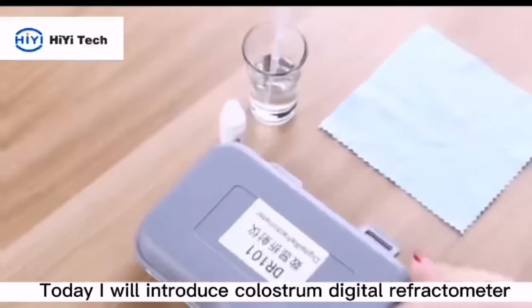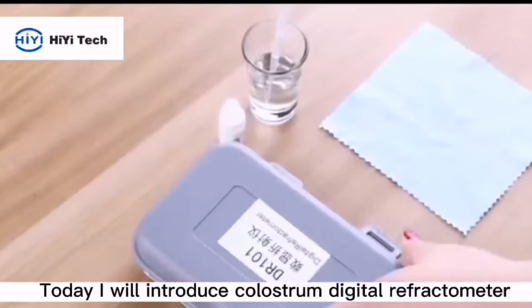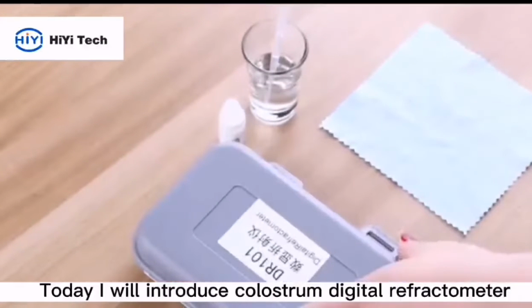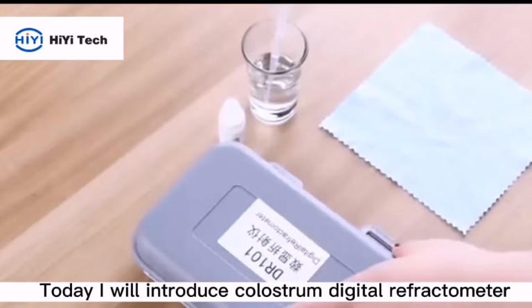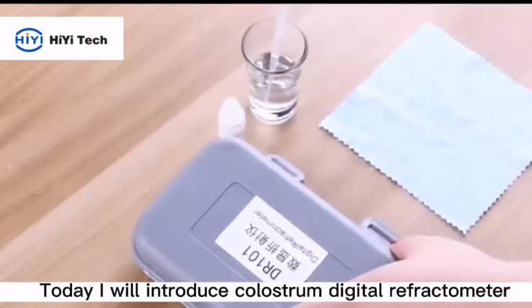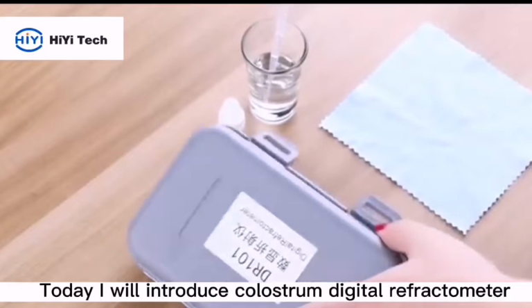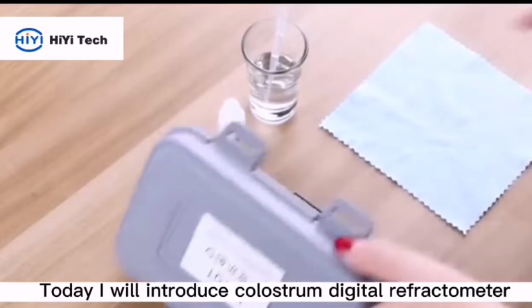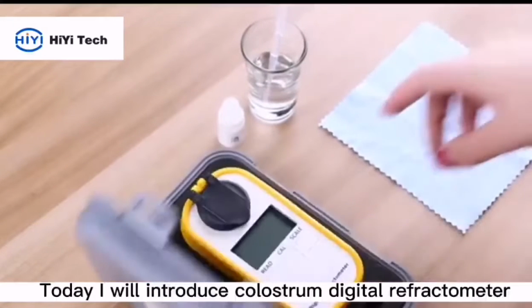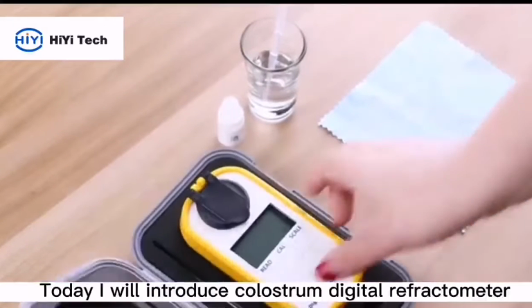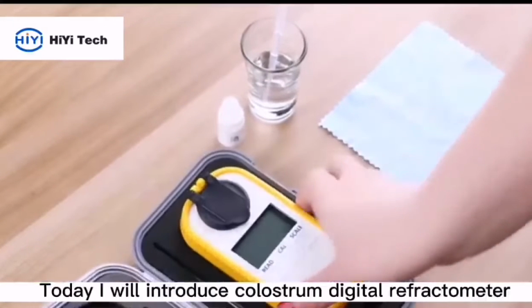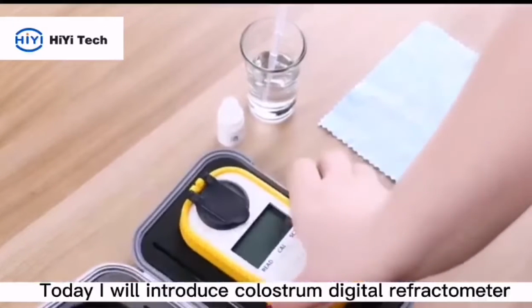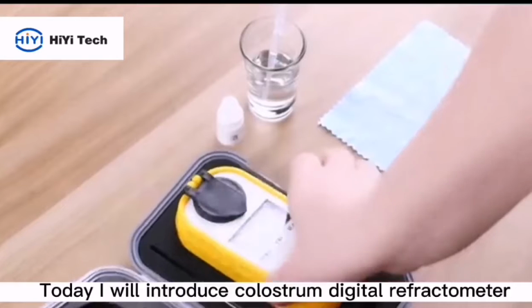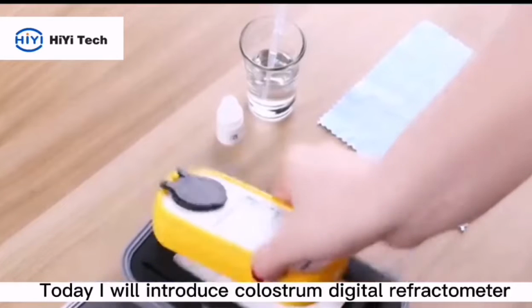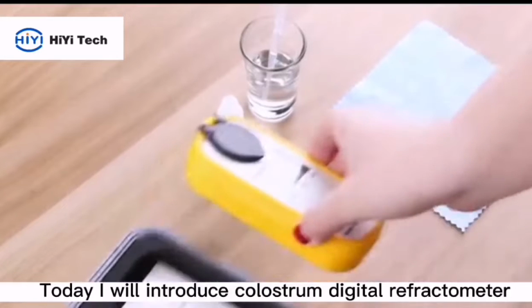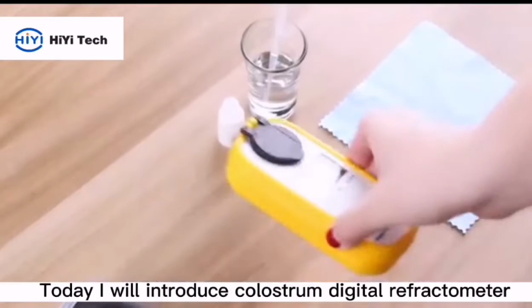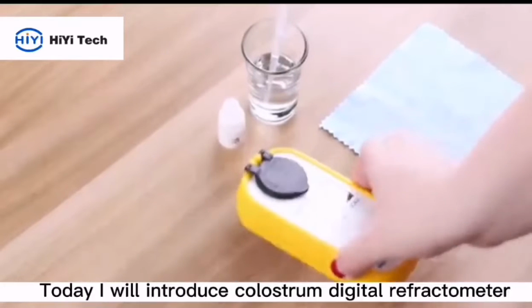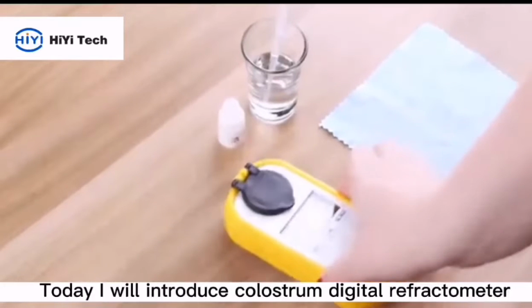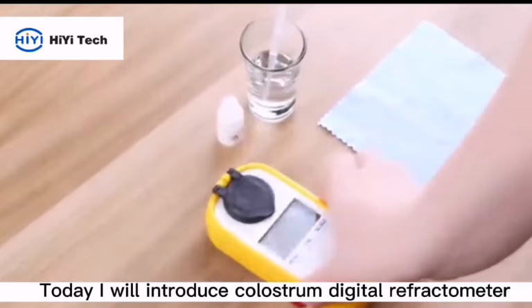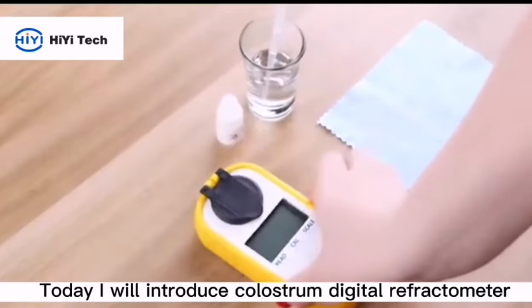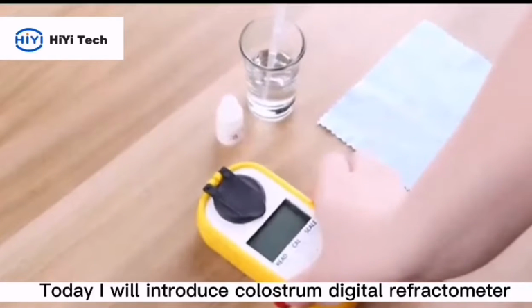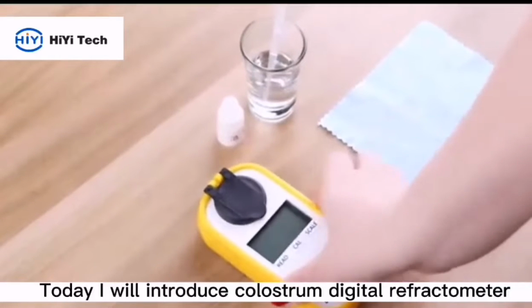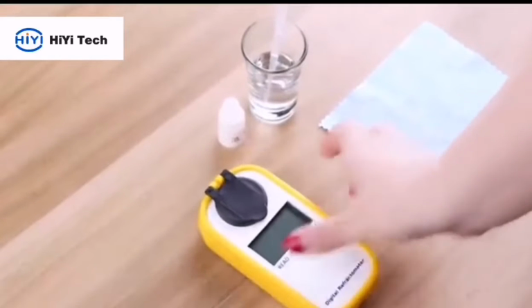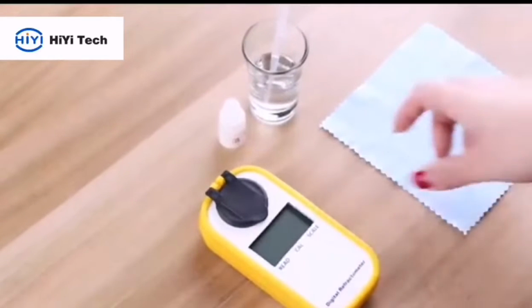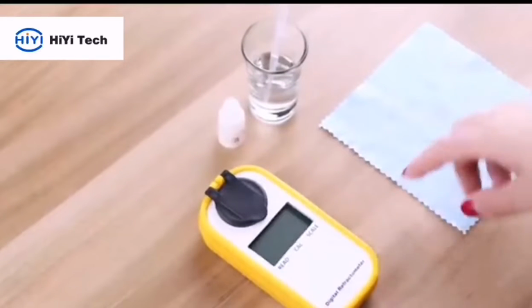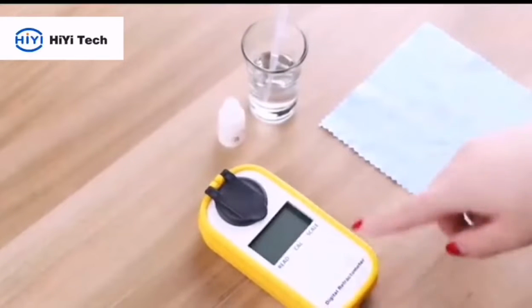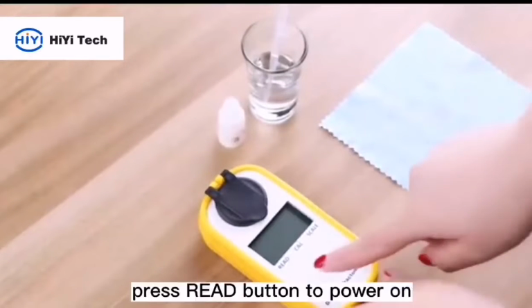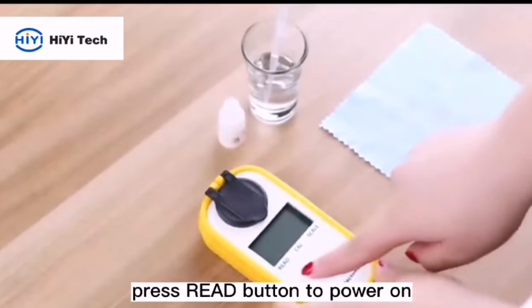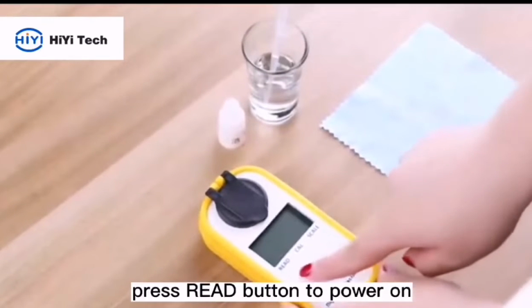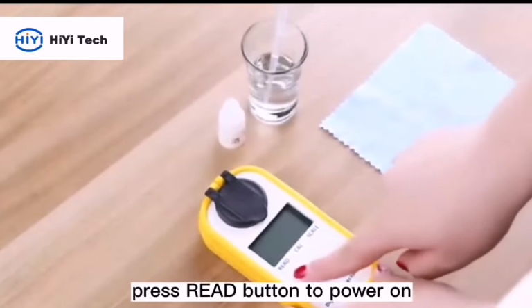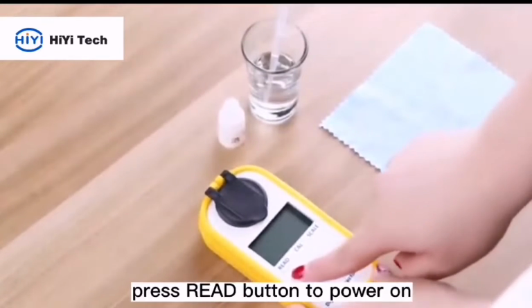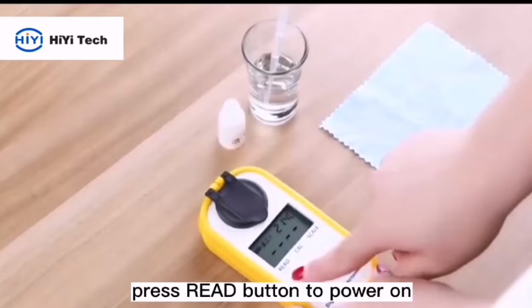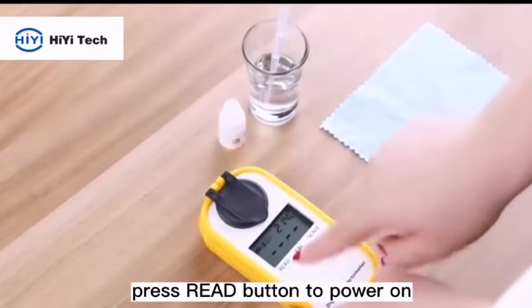Today I will introduce the CloudStrom Digital Reflectometer. Press the red button to pop off.